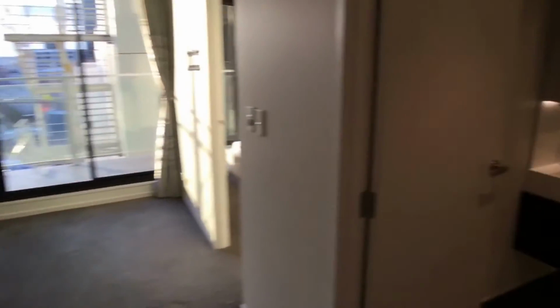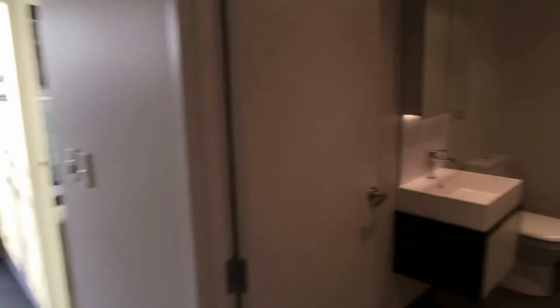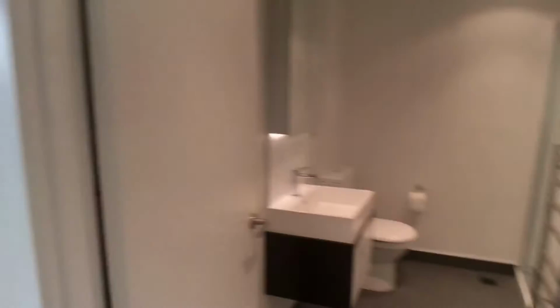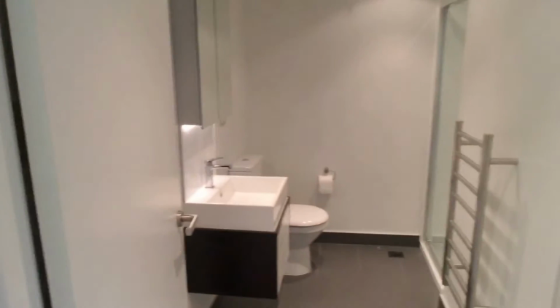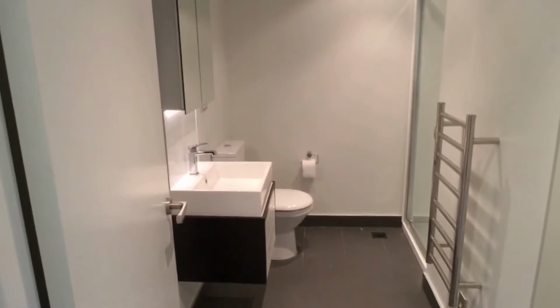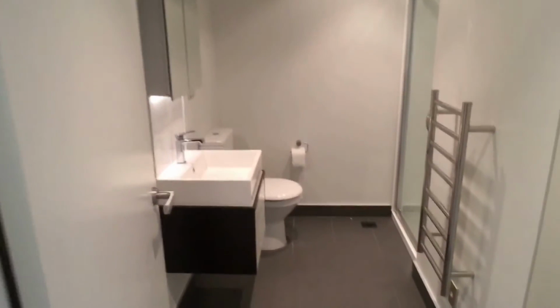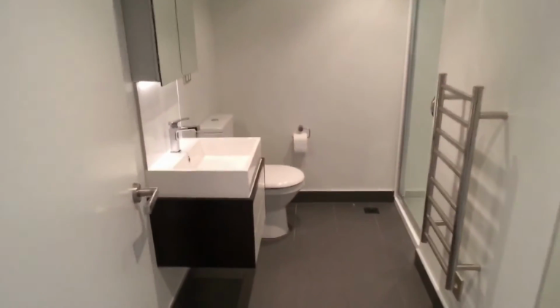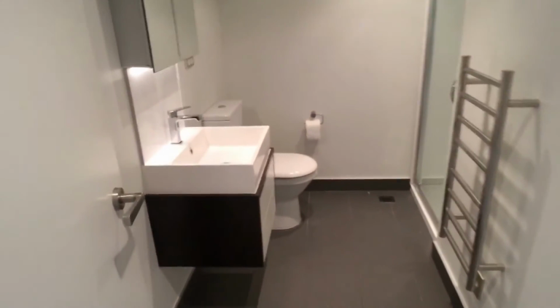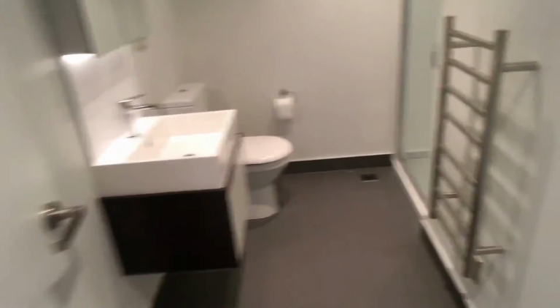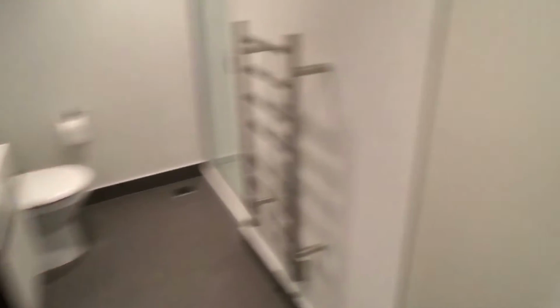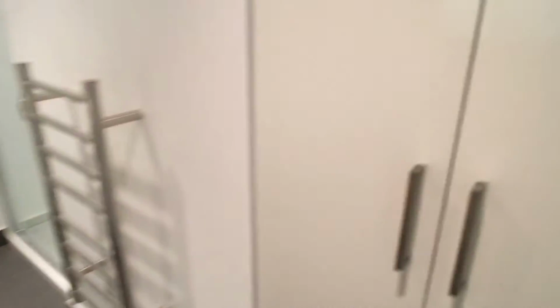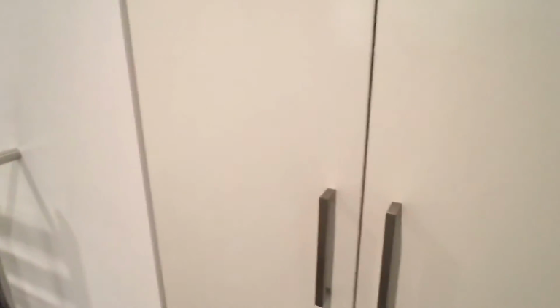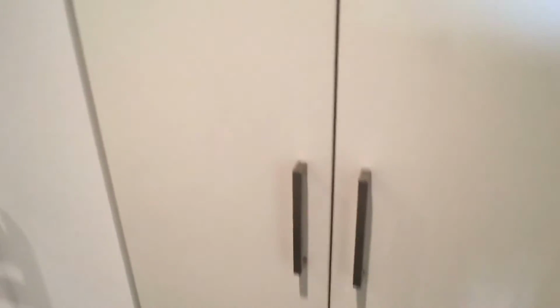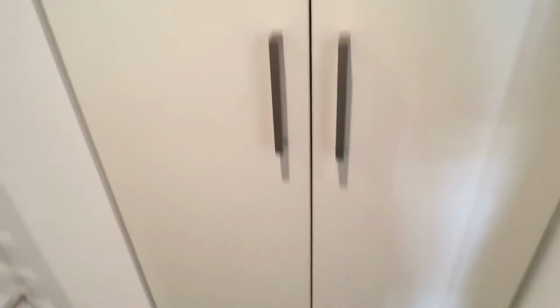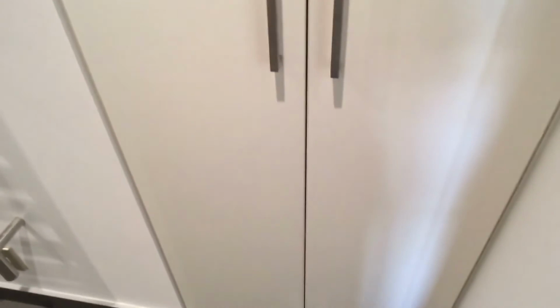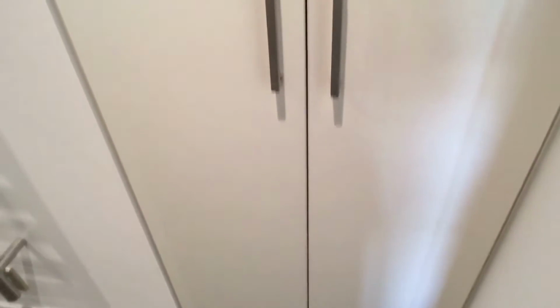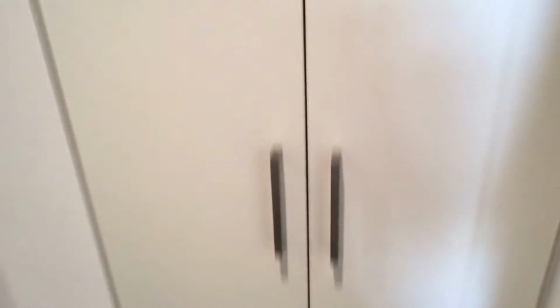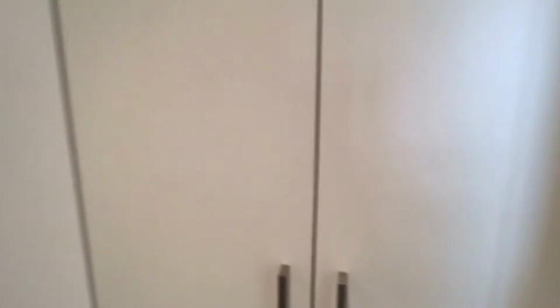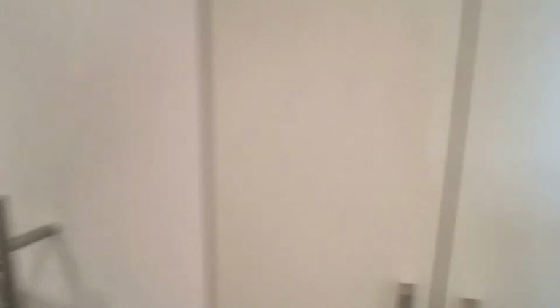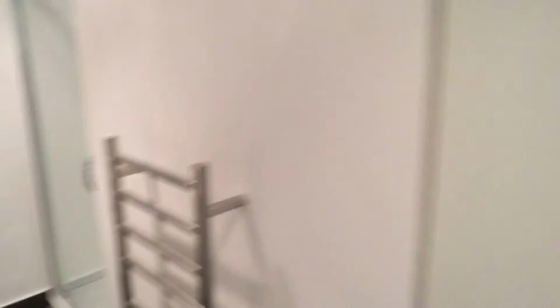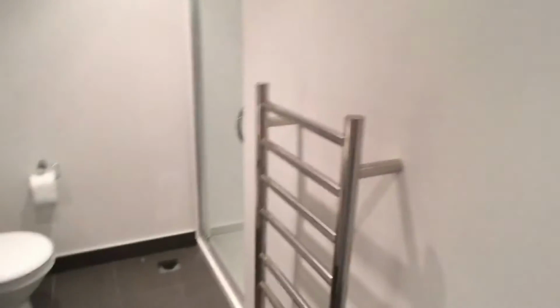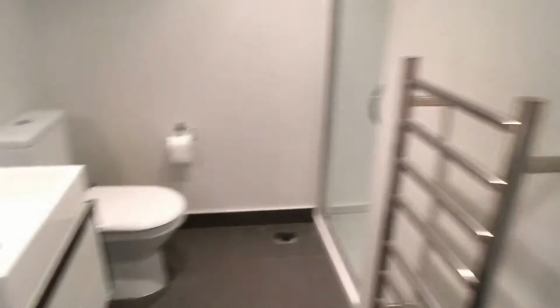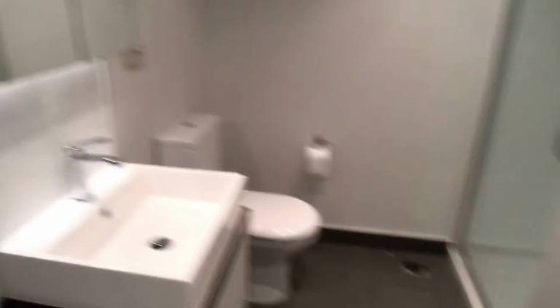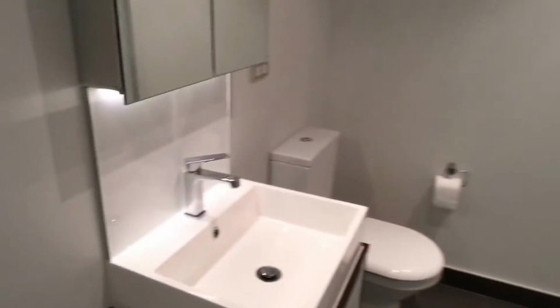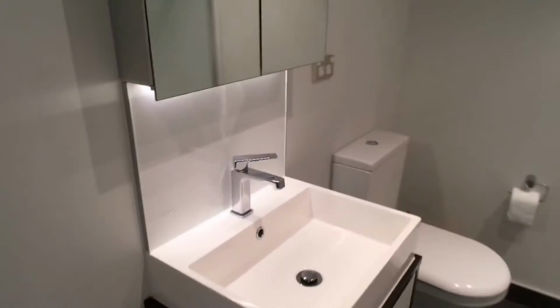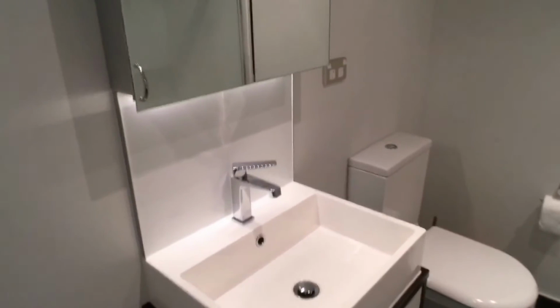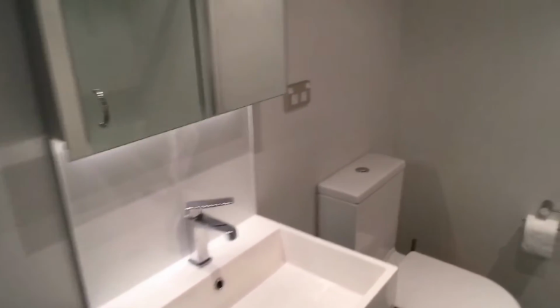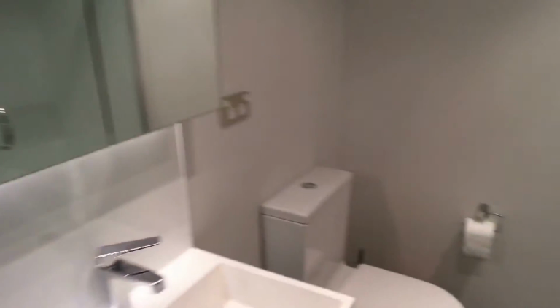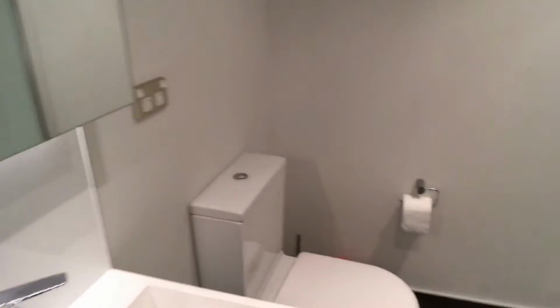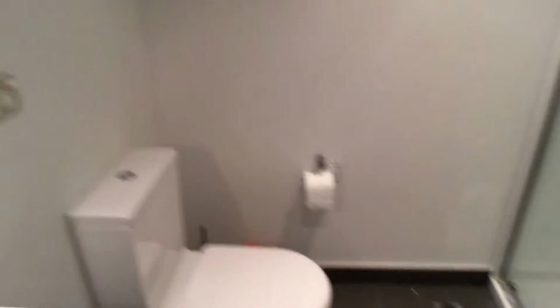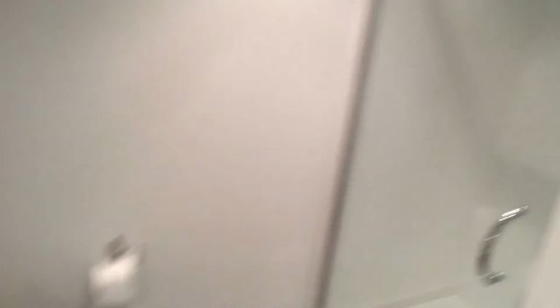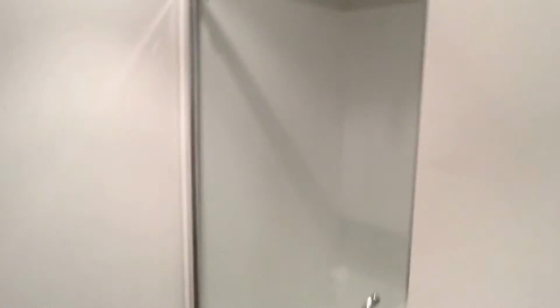There's a bathroom between the two rooms. Behind the door there's a washing machine, heated towel rail, hand basin, toilet, and shower.